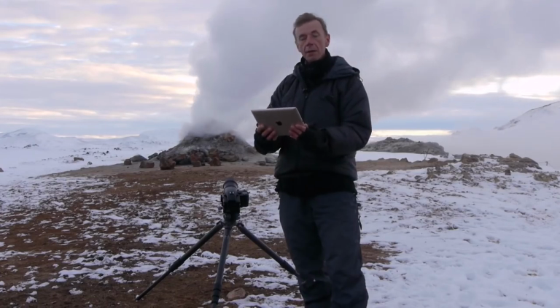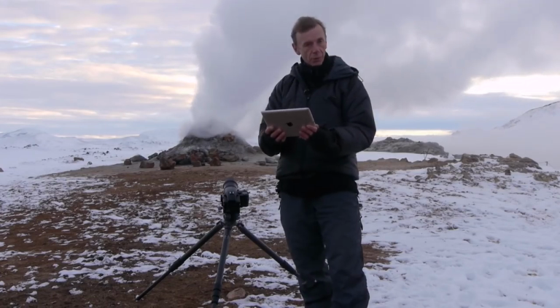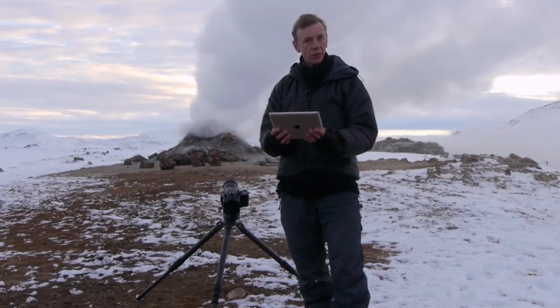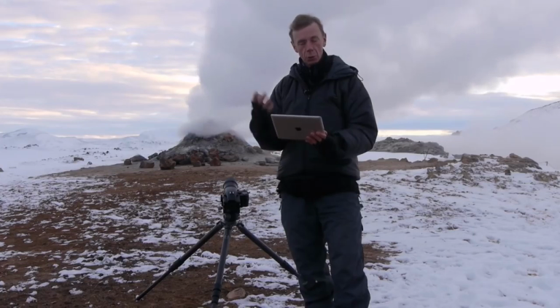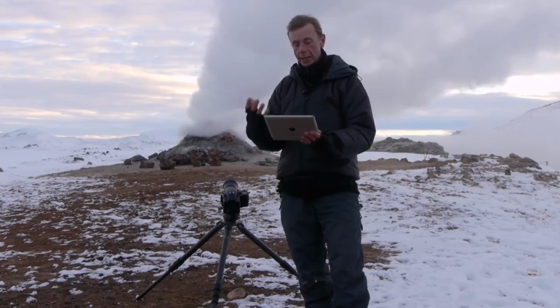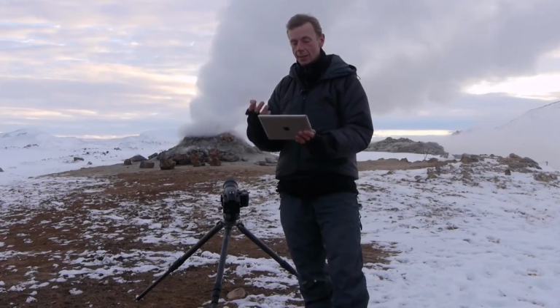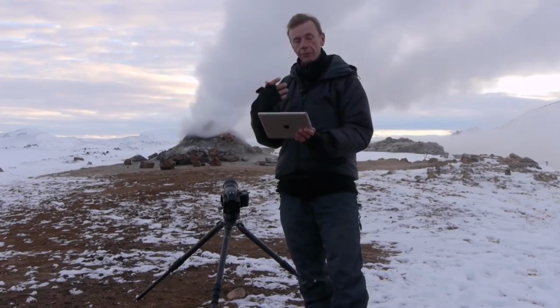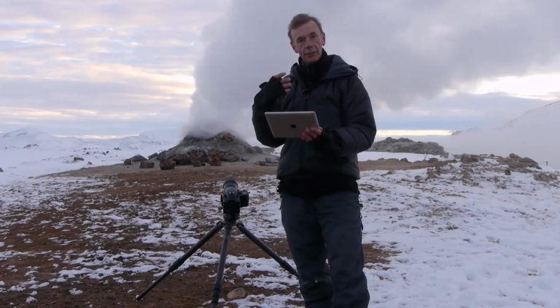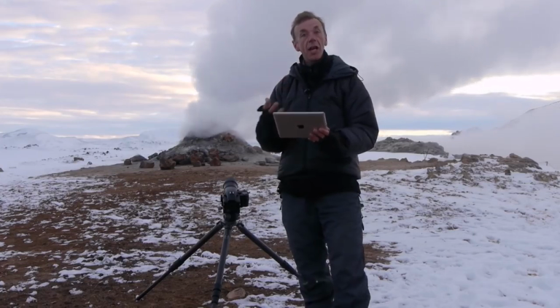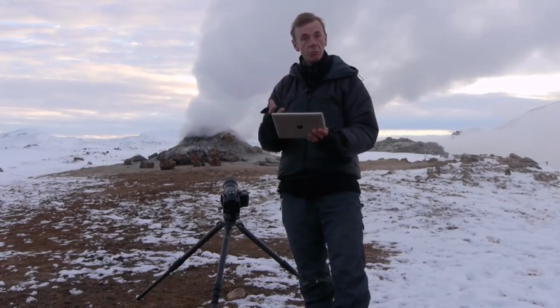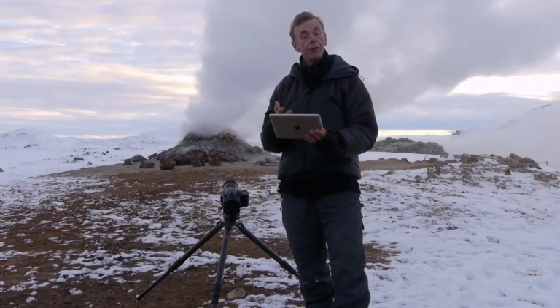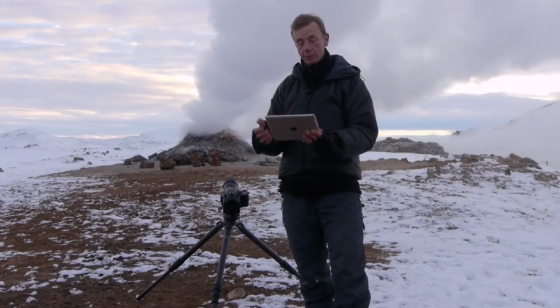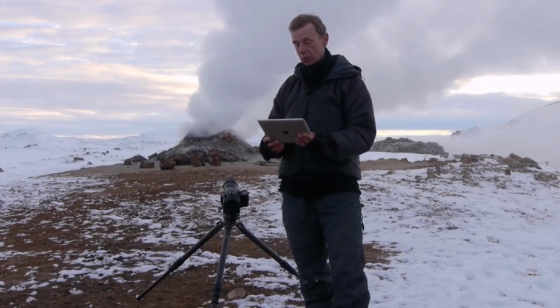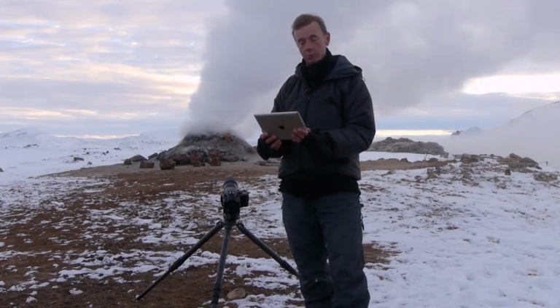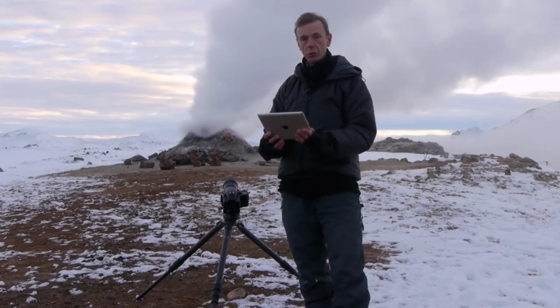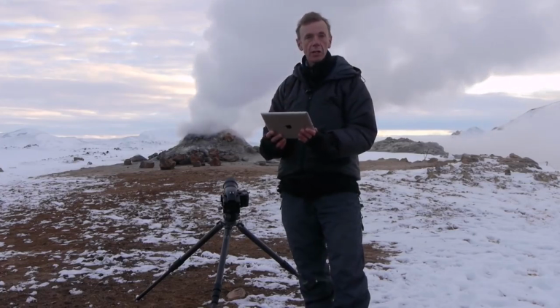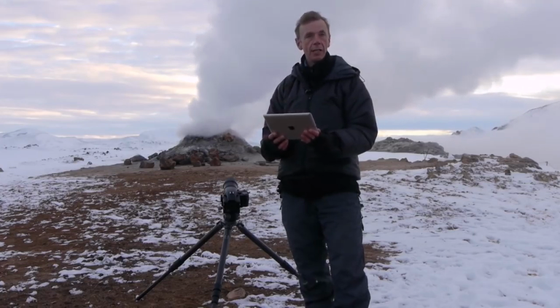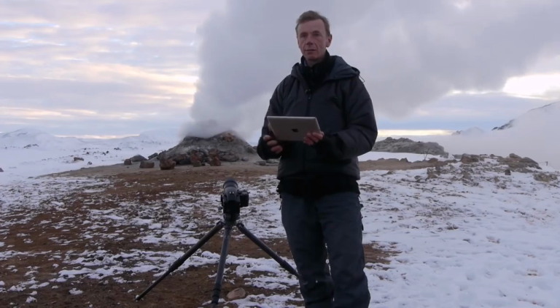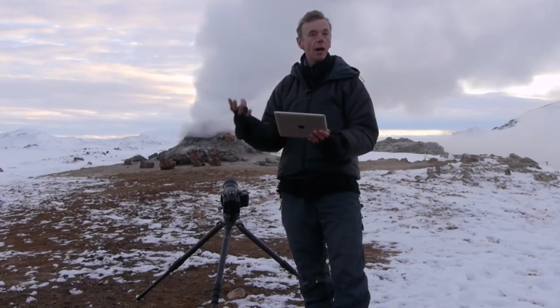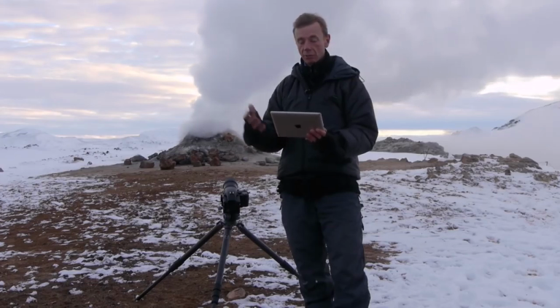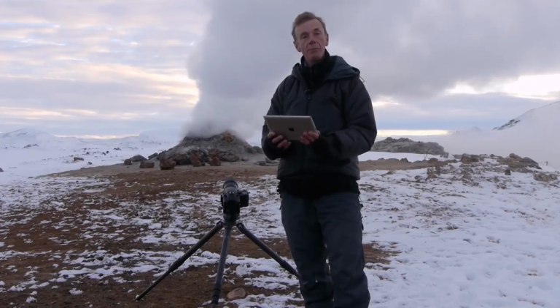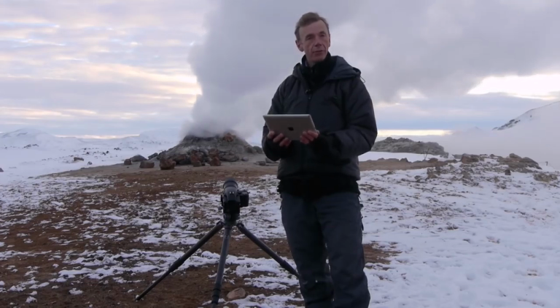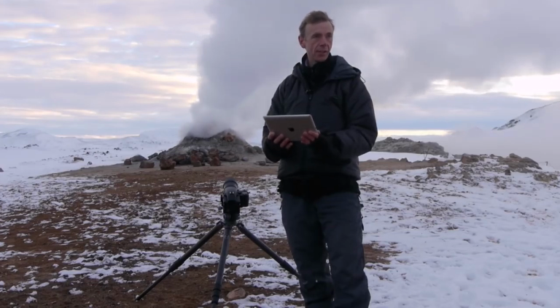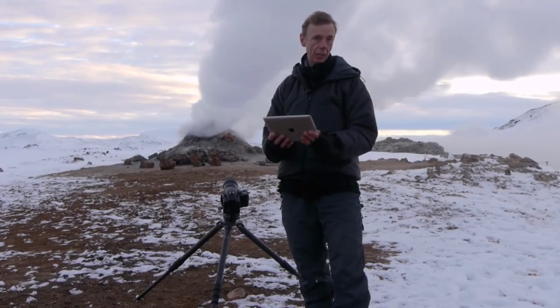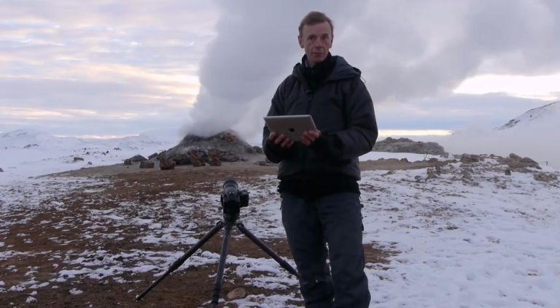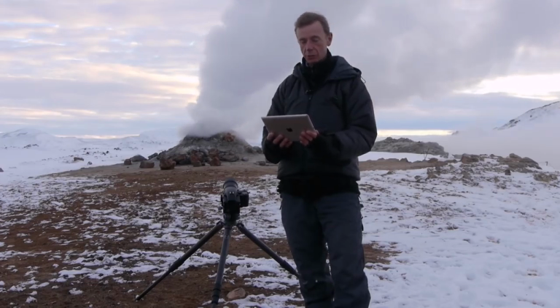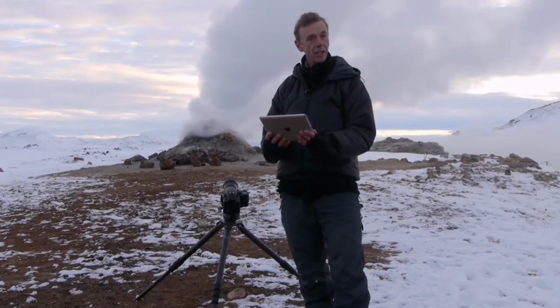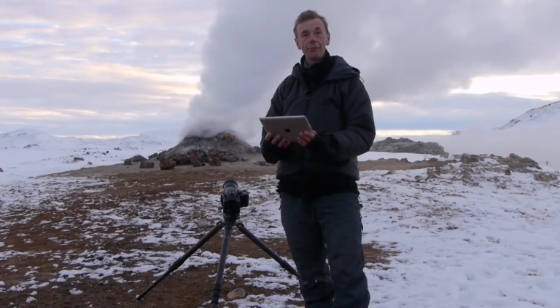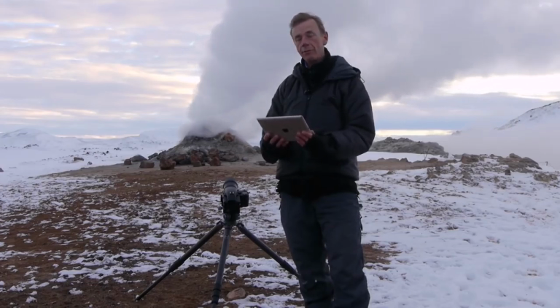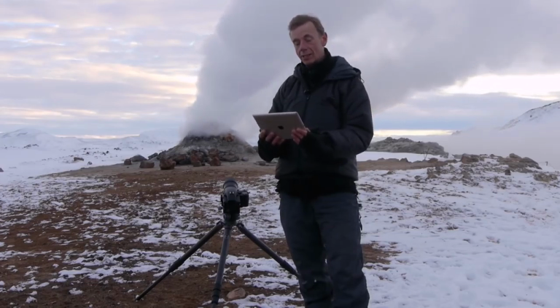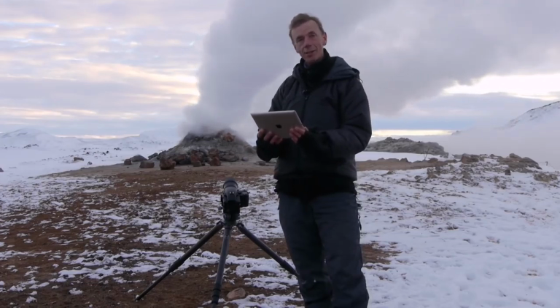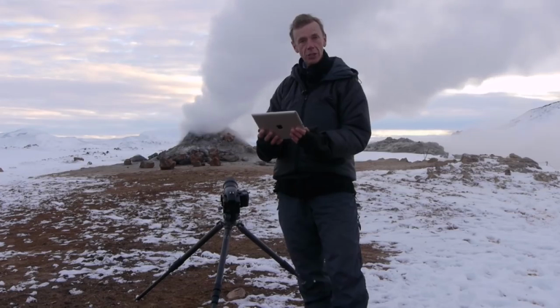Perhaps most importantly, the feeling of connection with the finished image is restored in a way that I don't remember since I was a large format photographer. It is a very very exciting feature.